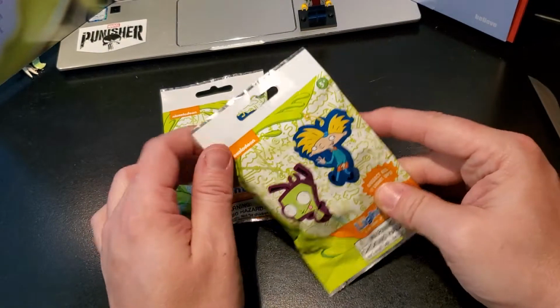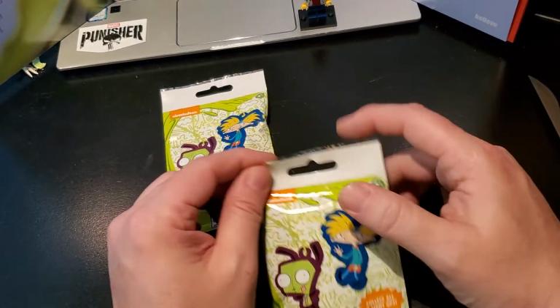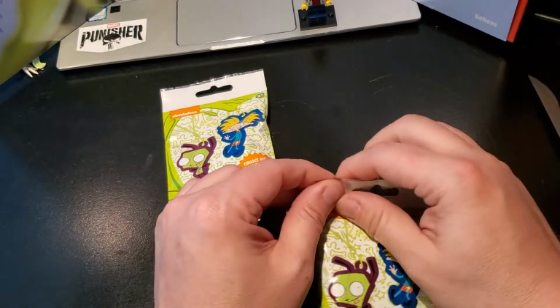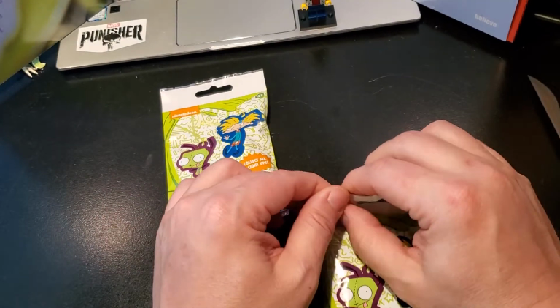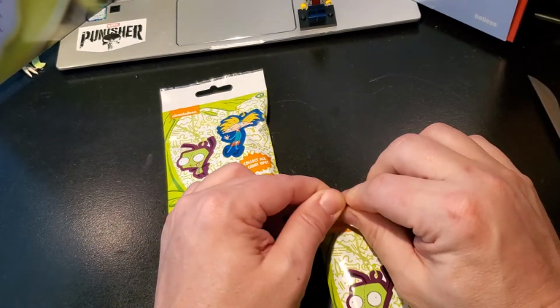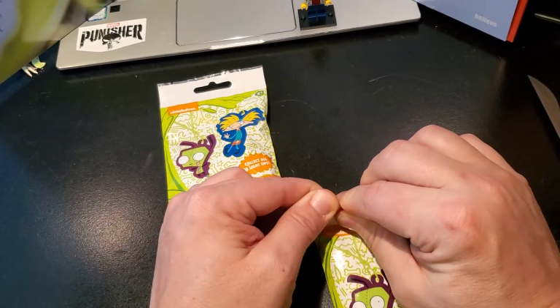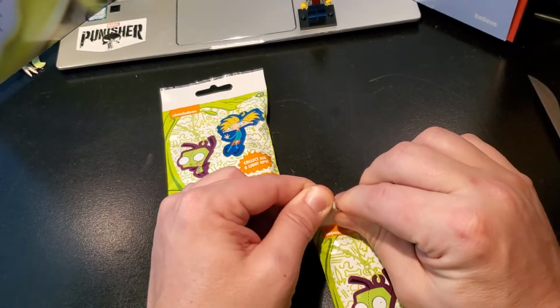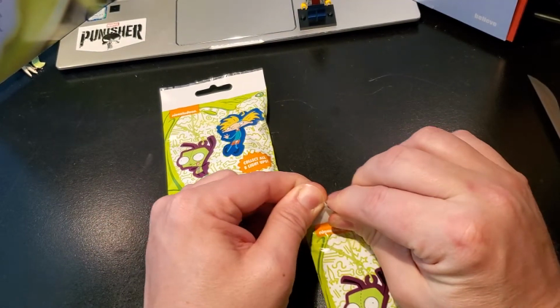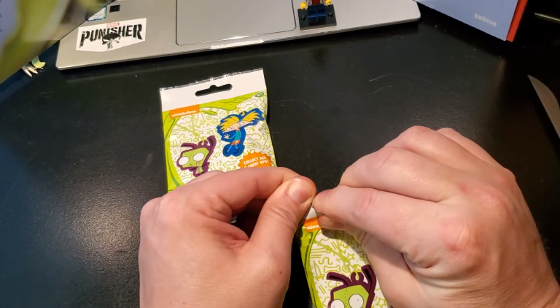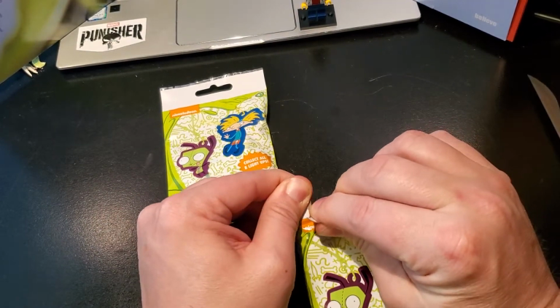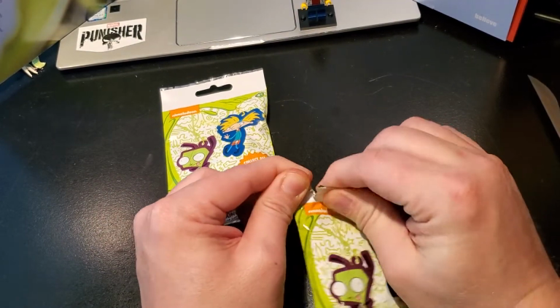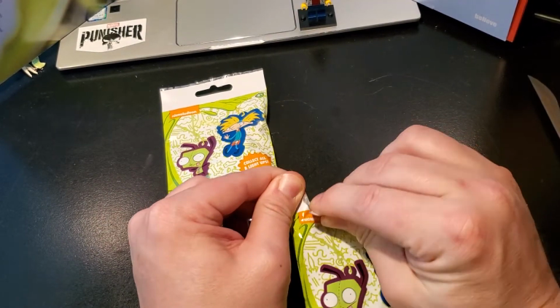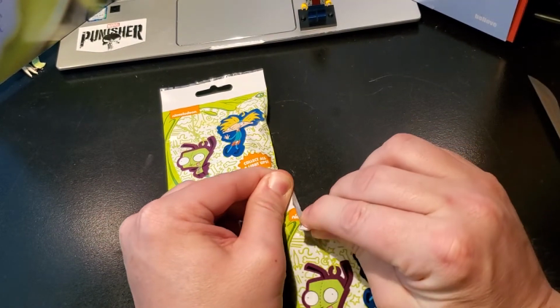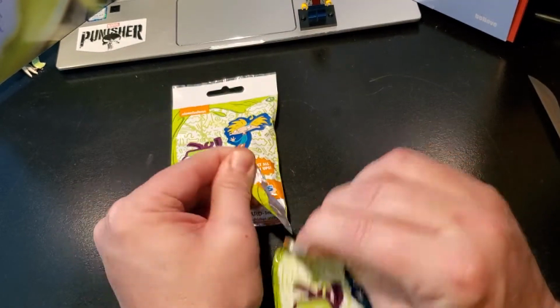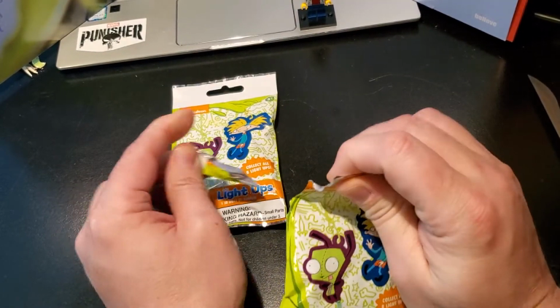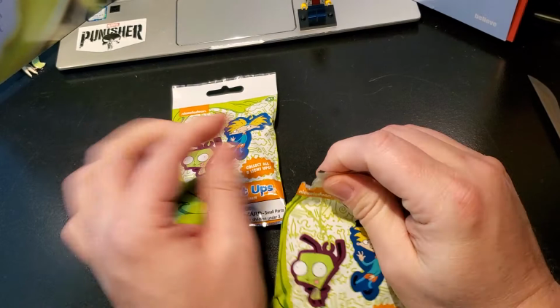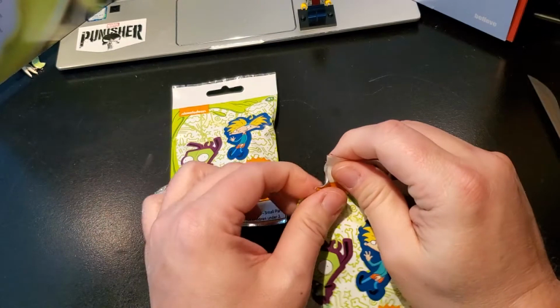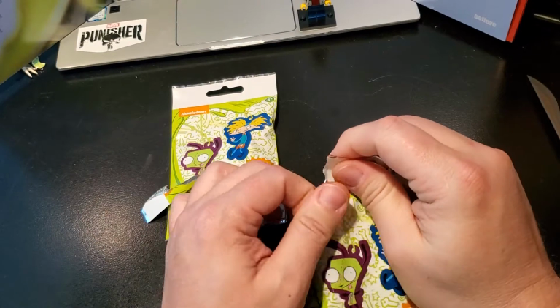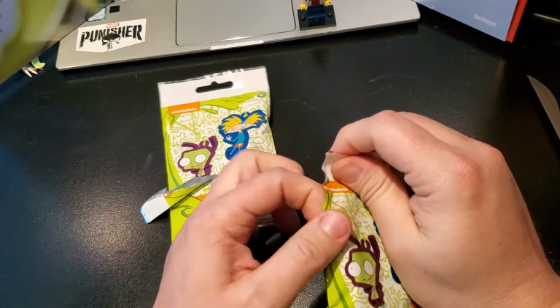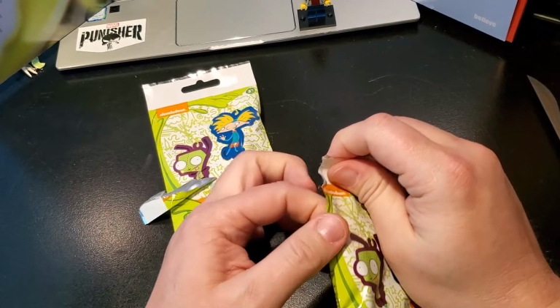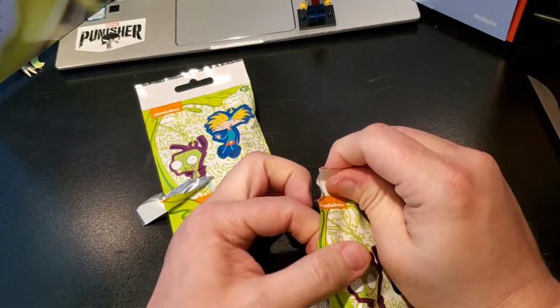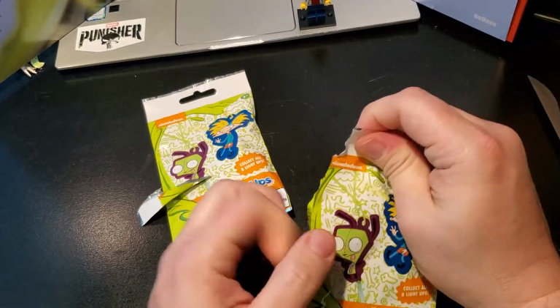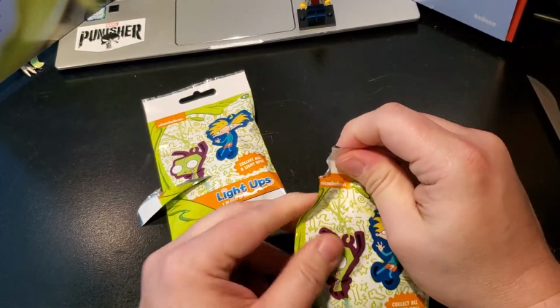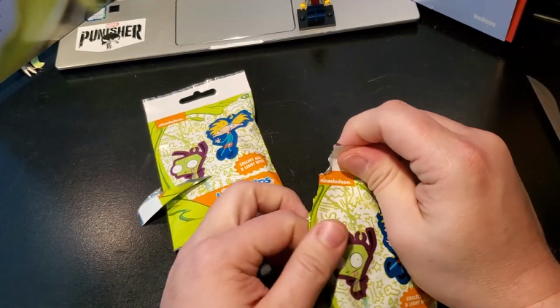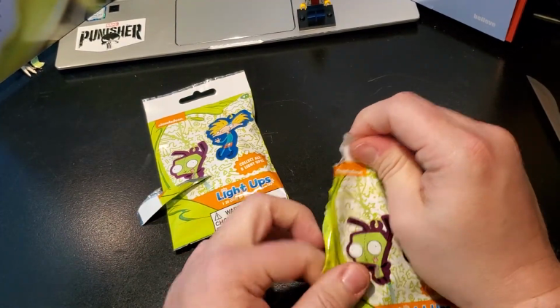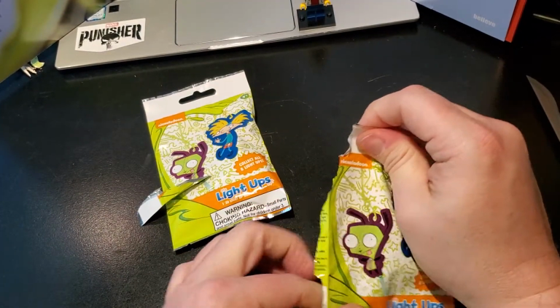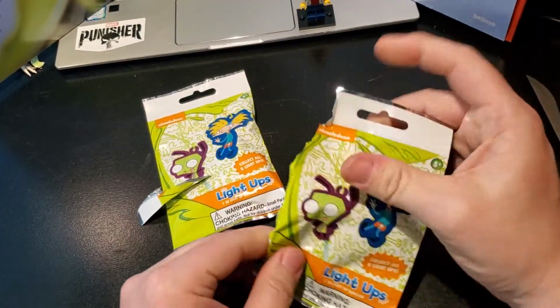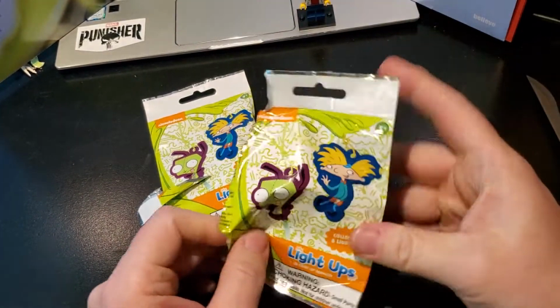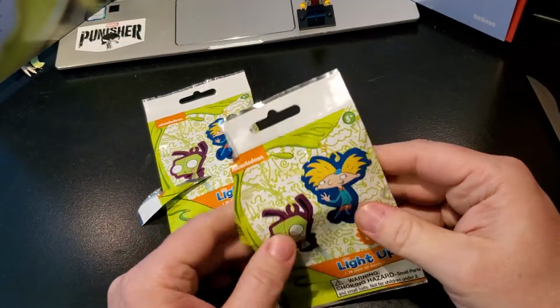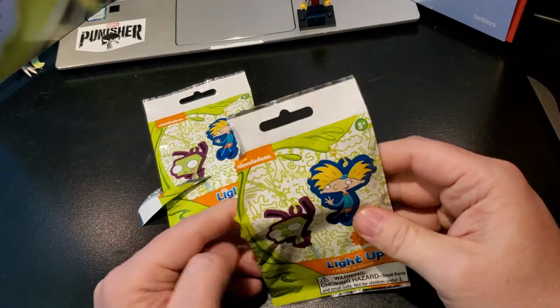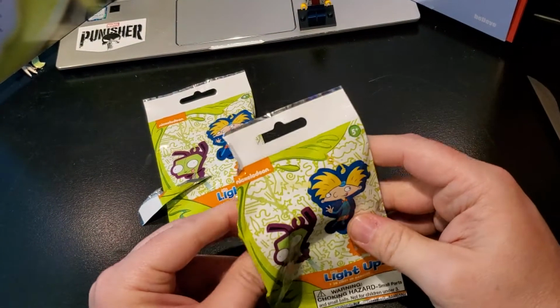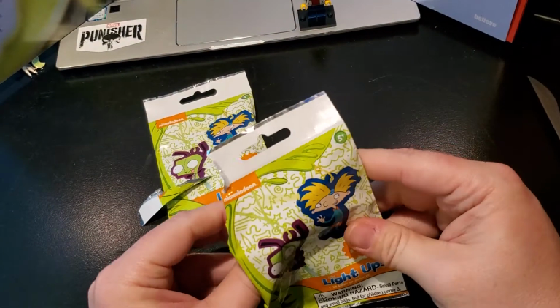So let's see. These generally are pretty high quality things. I dig them usually. Hopefully I just get Ren and Stimpy. Cross your fingers.